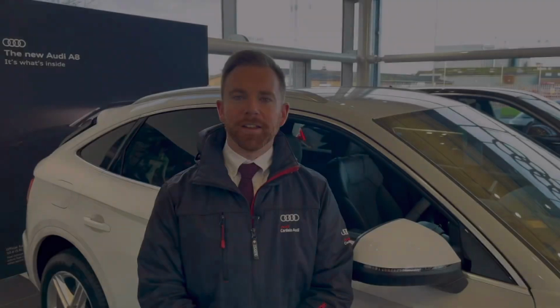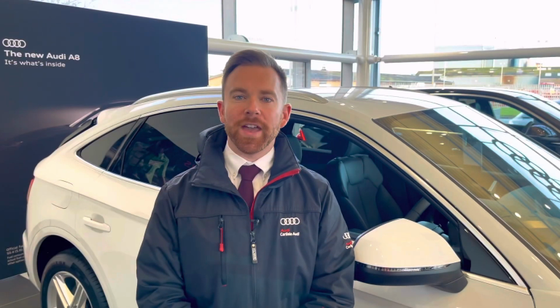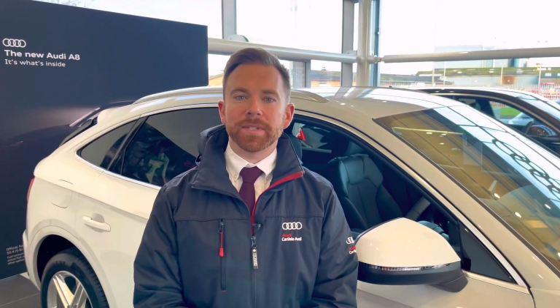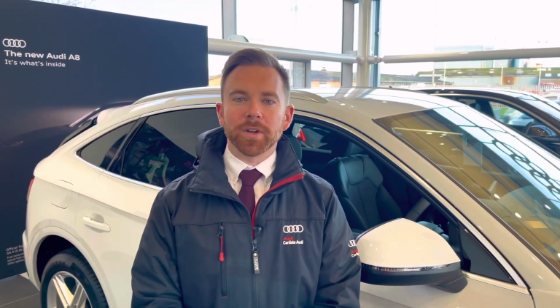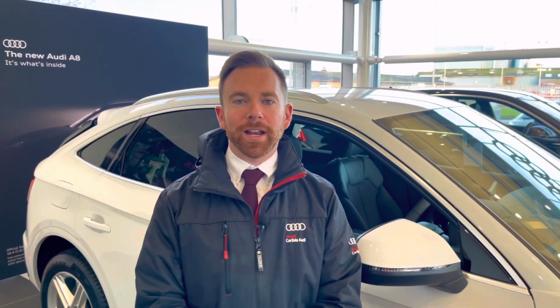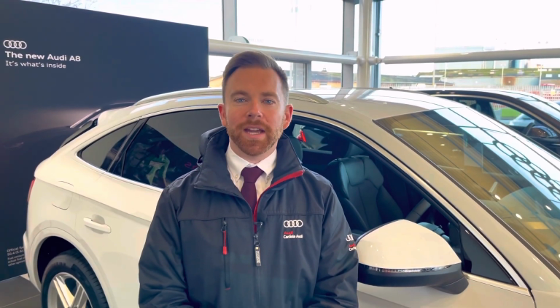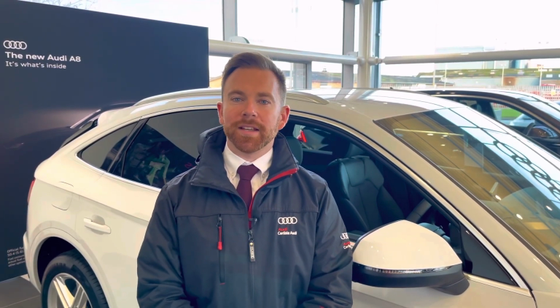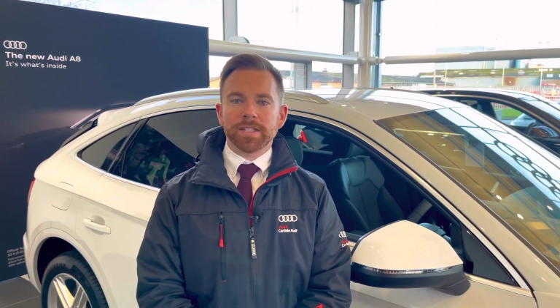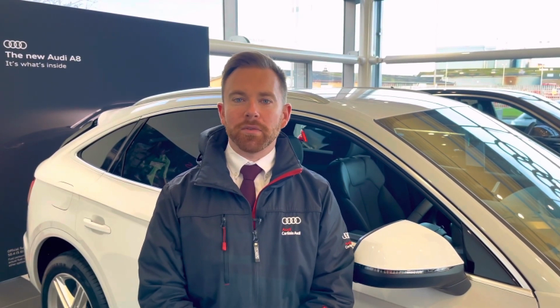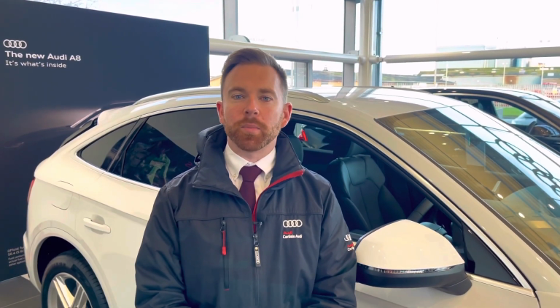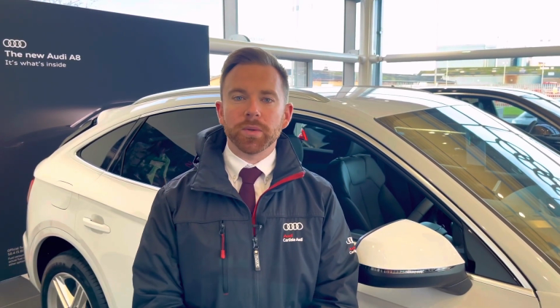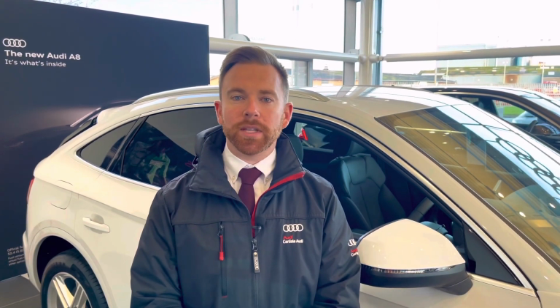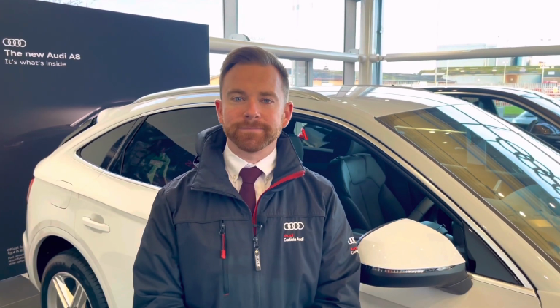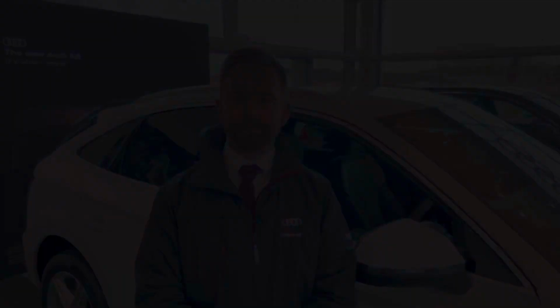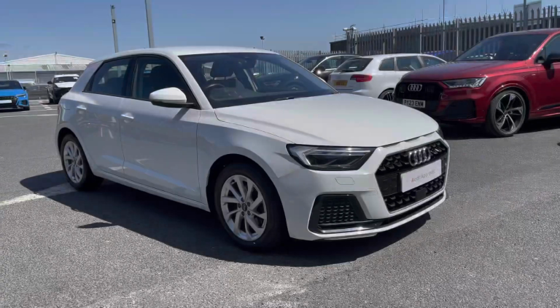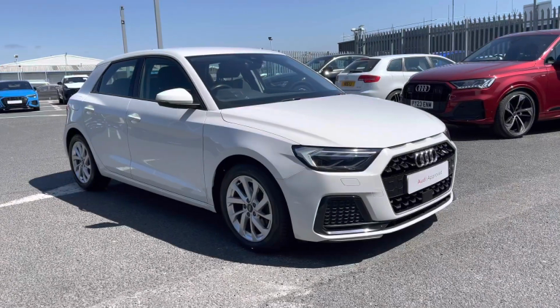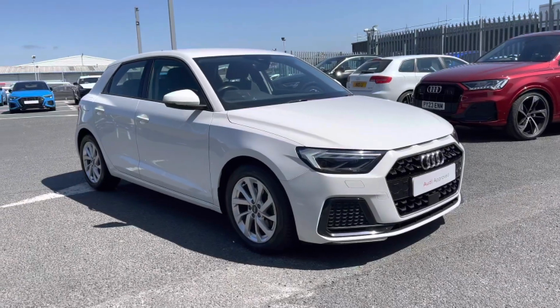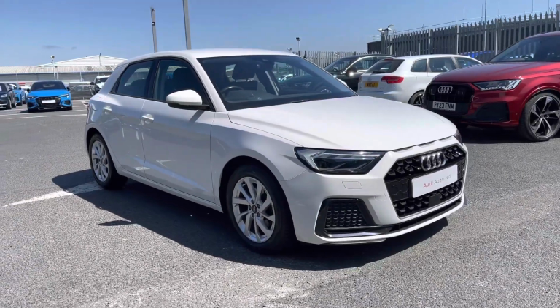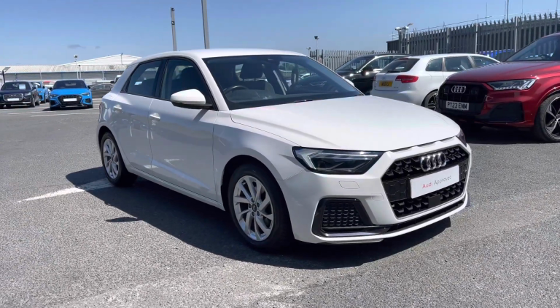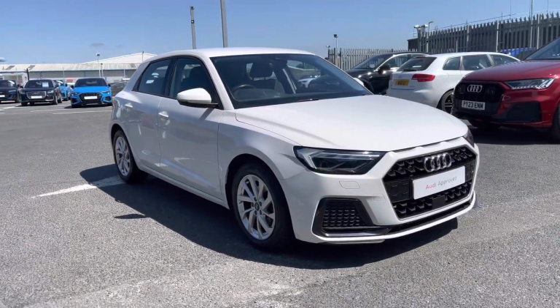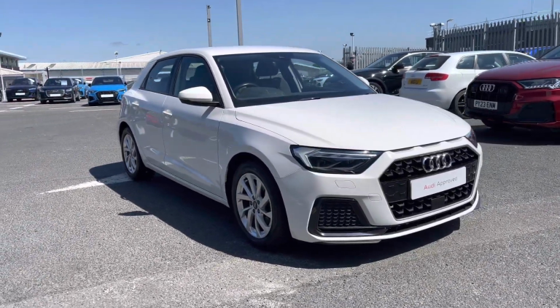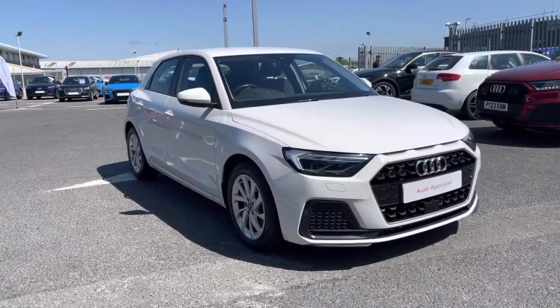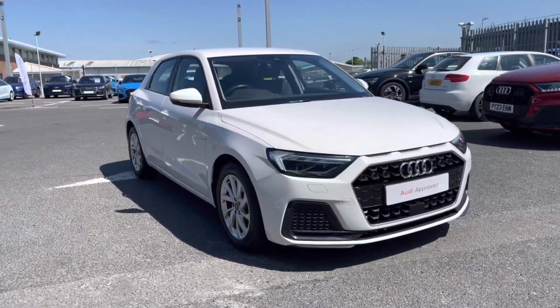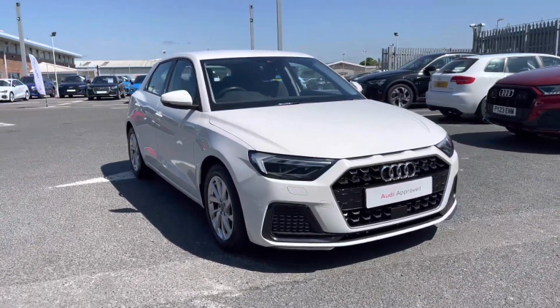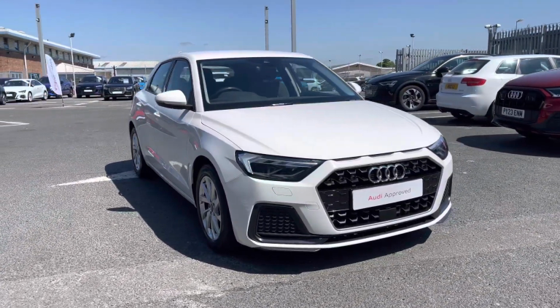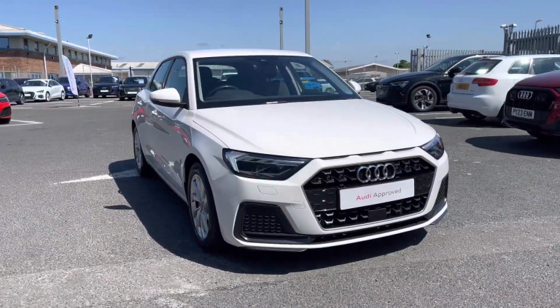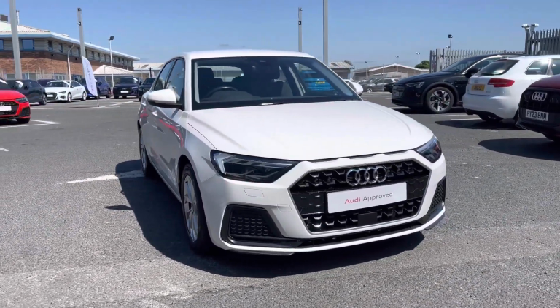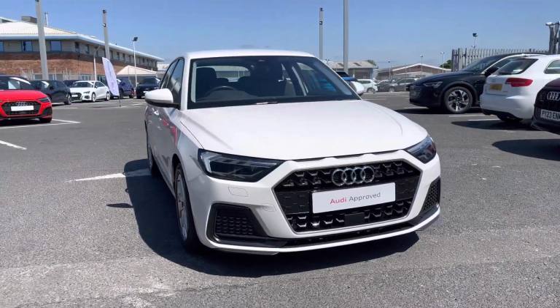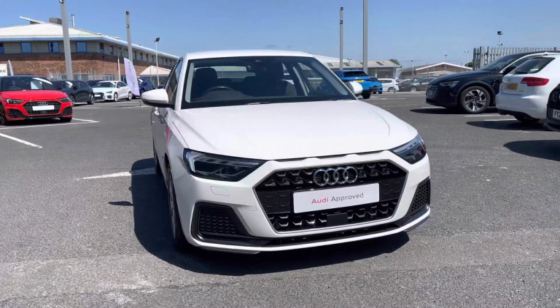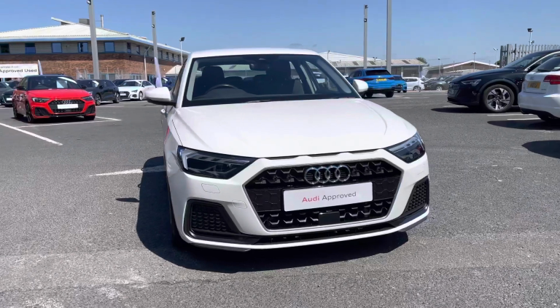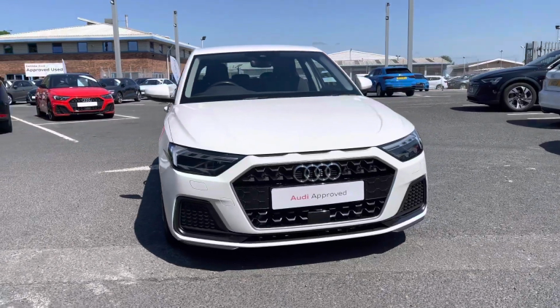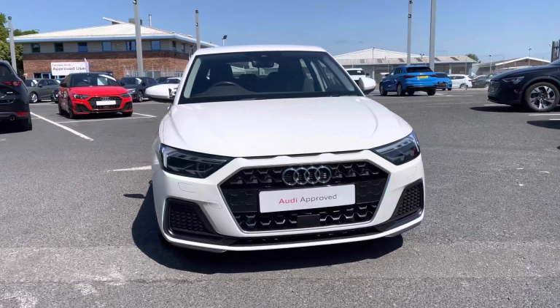Hi there, my name is Dan from Carlisle Audi and today I'll be taking you around this previews Audi. Here we have this lovely example of an A1 Sportback Sport 30 TFSI featuring the Shell White paintwork.